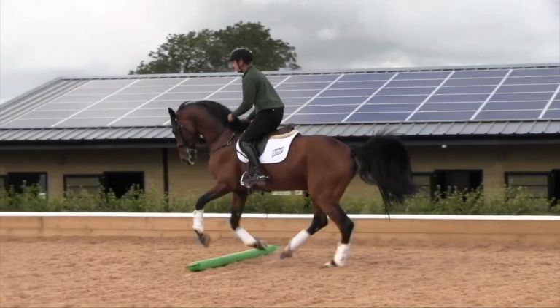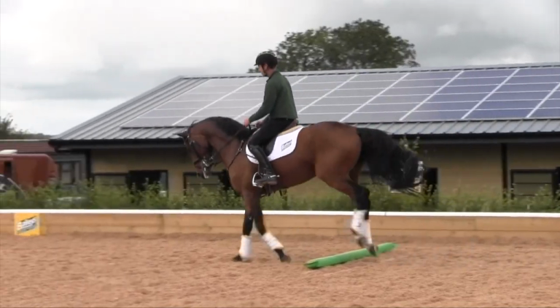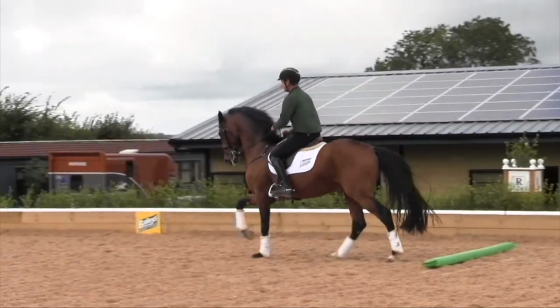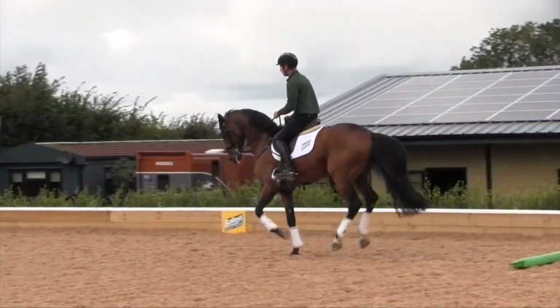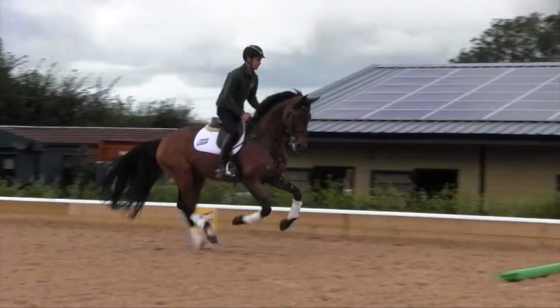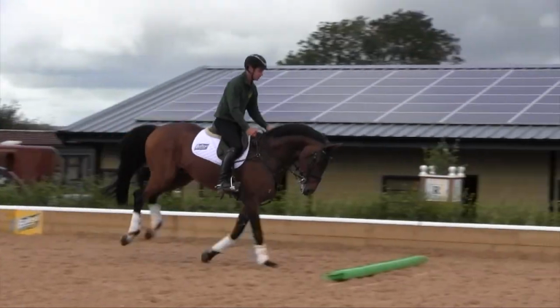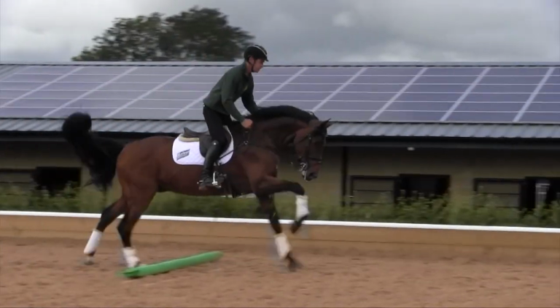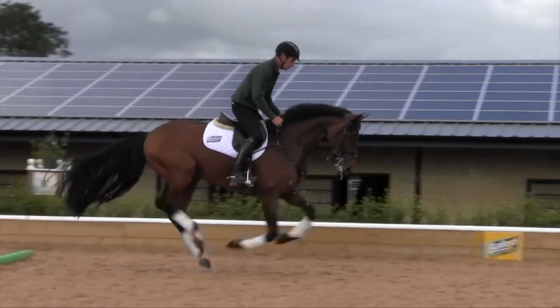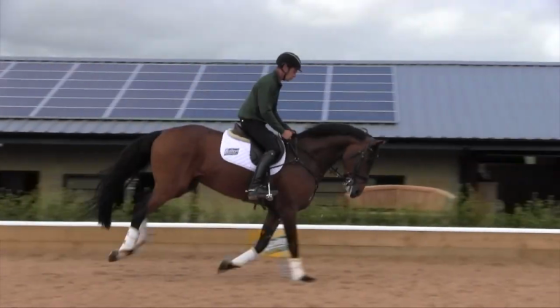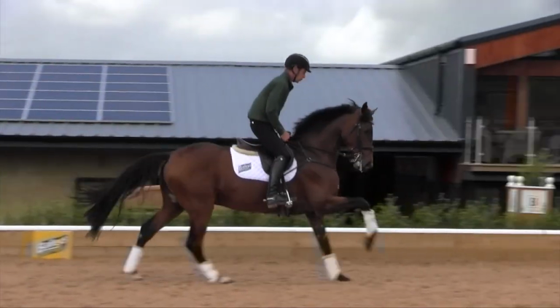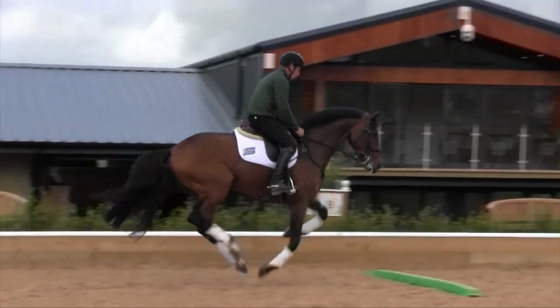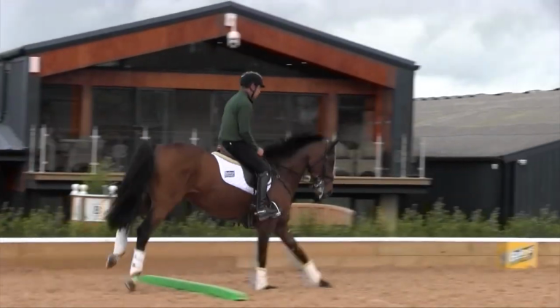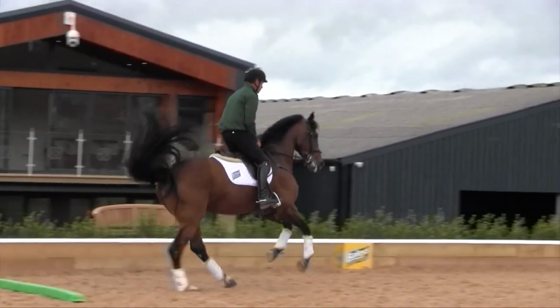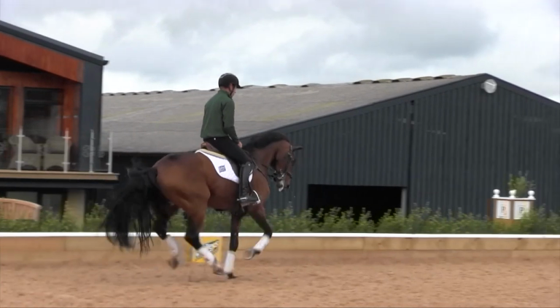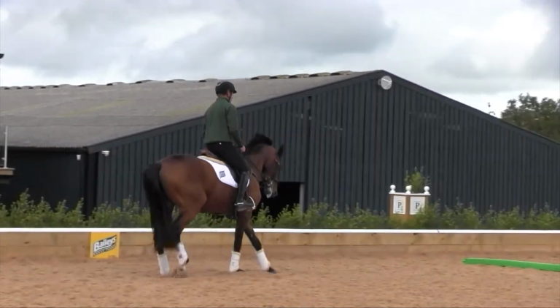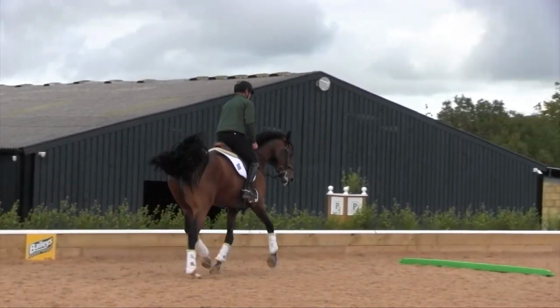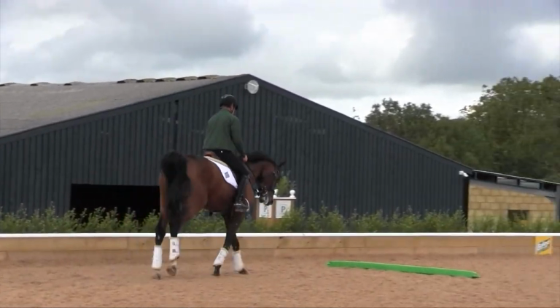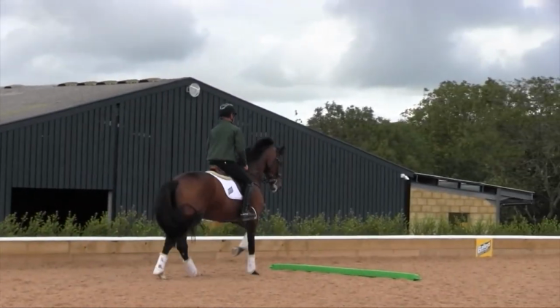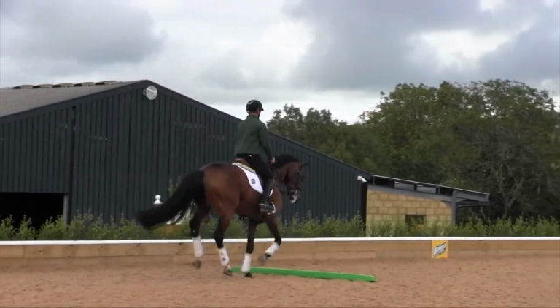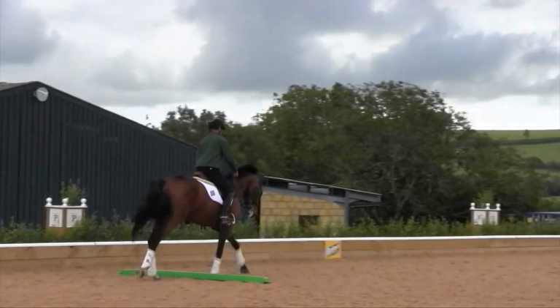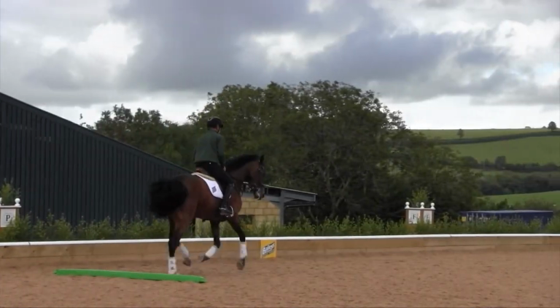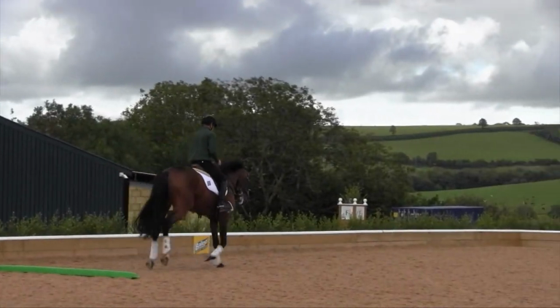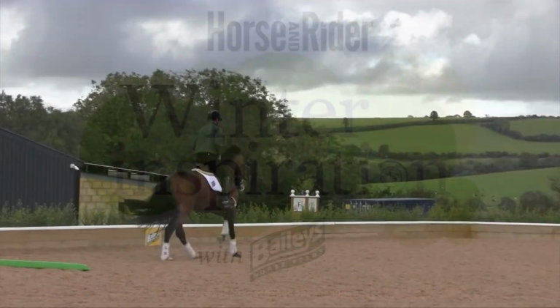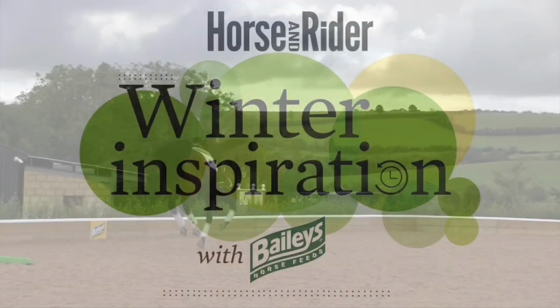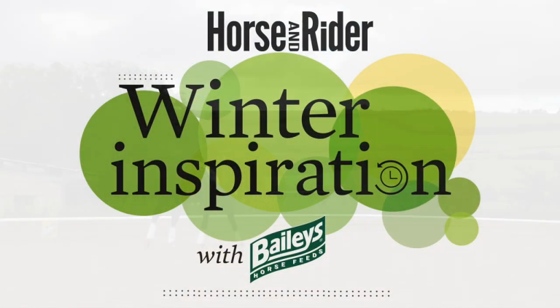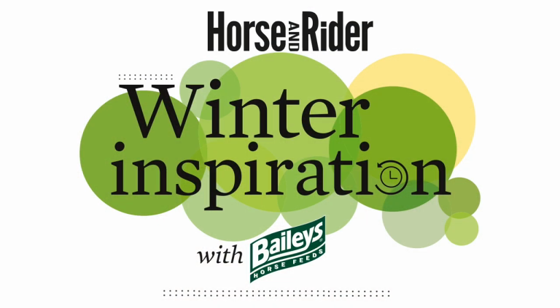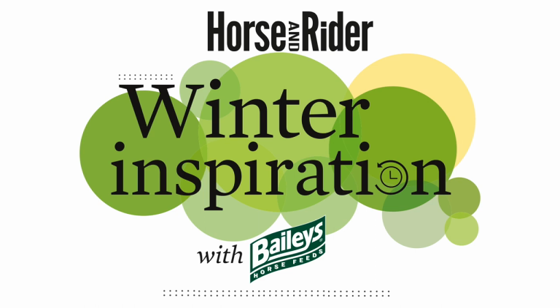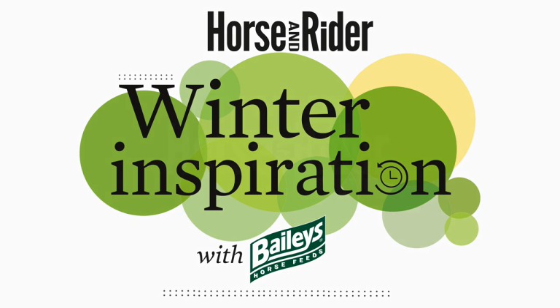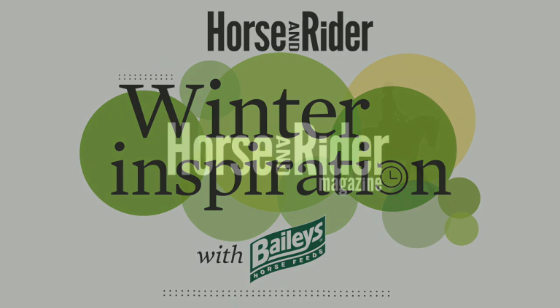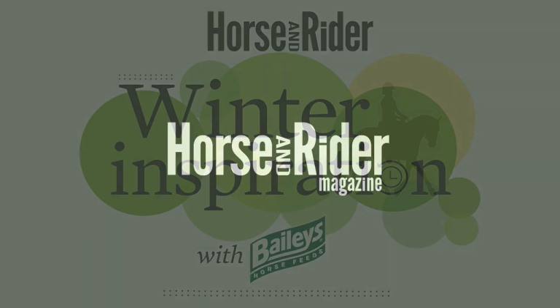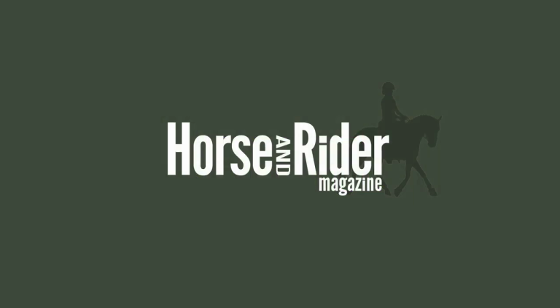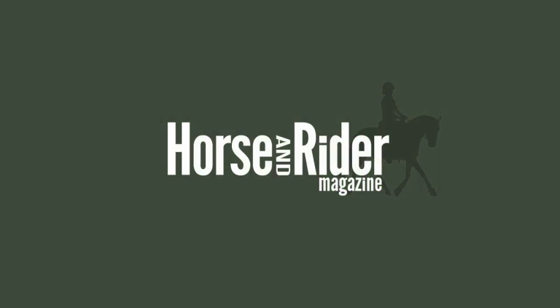If I feel the horse is not listening to the half halt, I will simply make the halt. By being quite strict about making the halt once or twice, I'm then able to get a forward two strides and a collected four strides very easily.